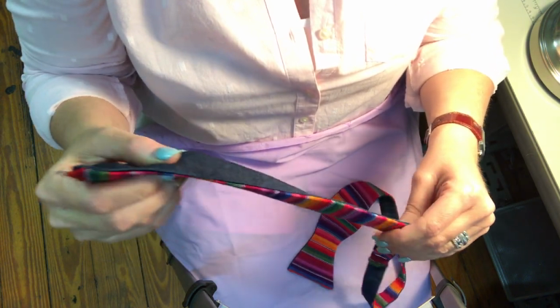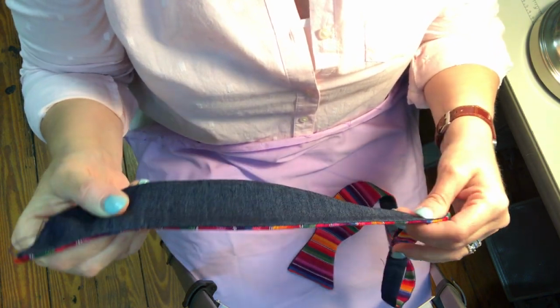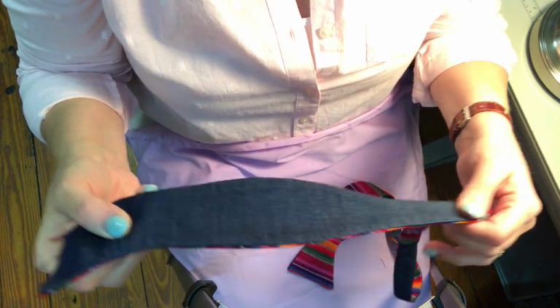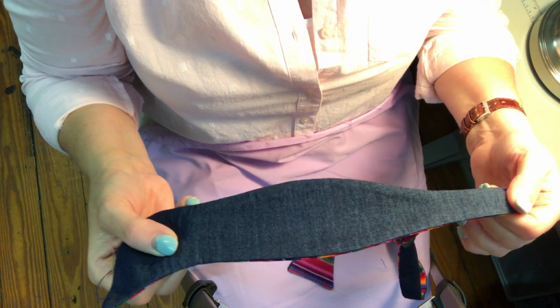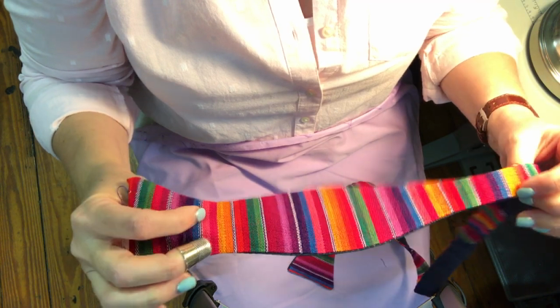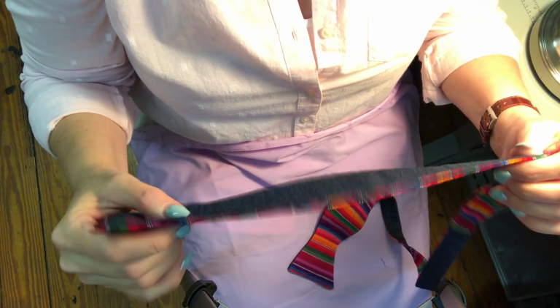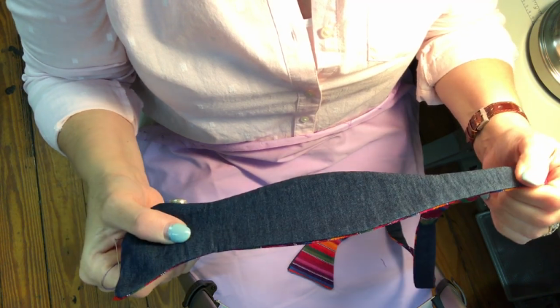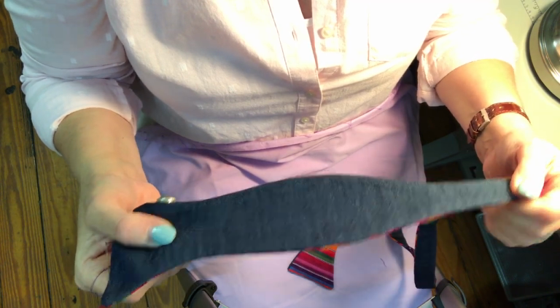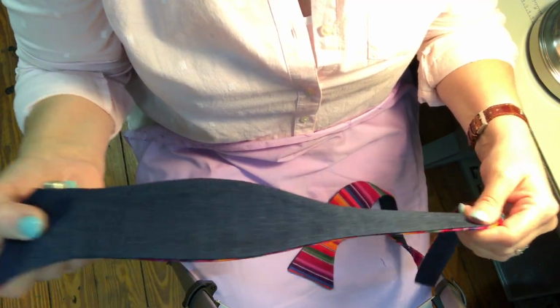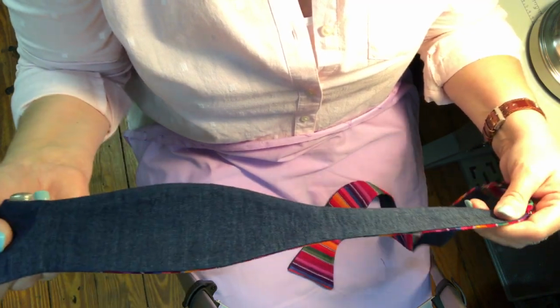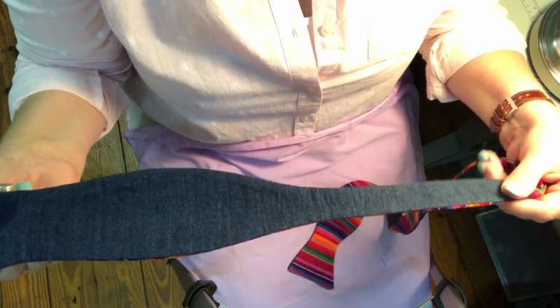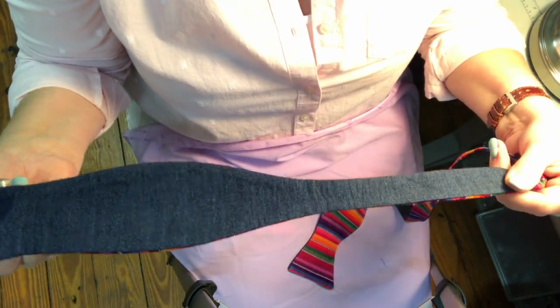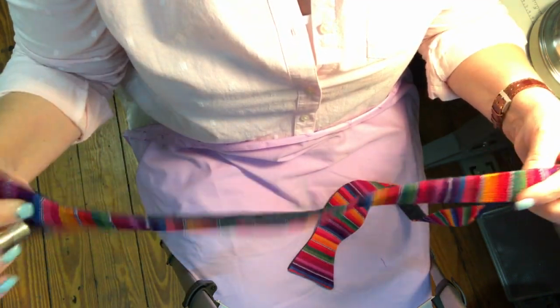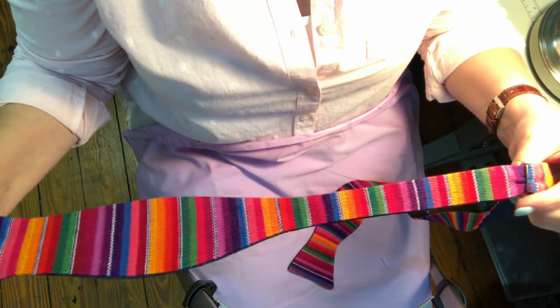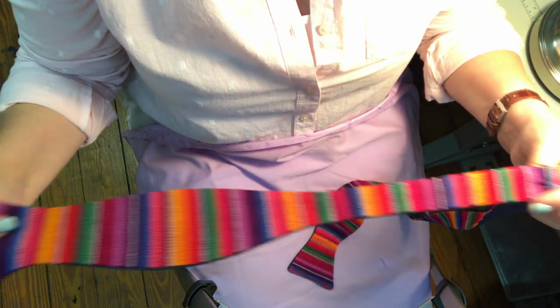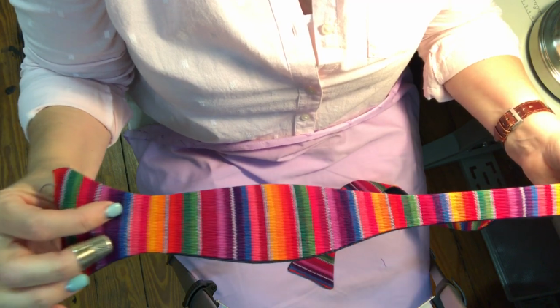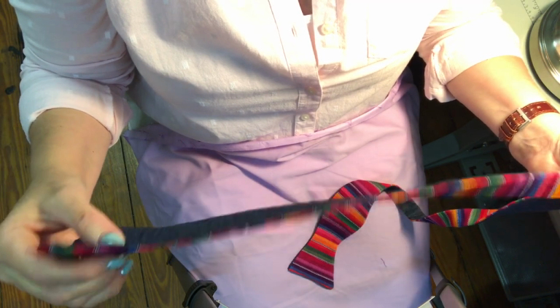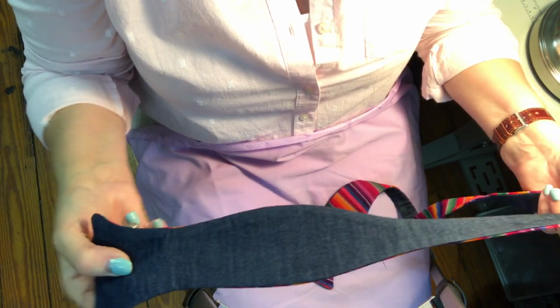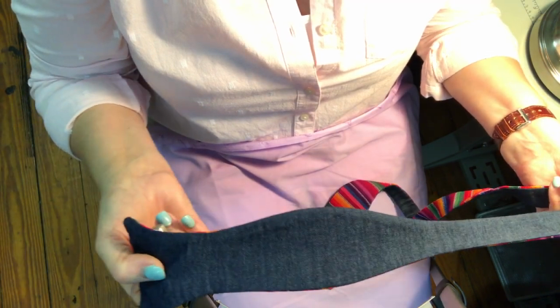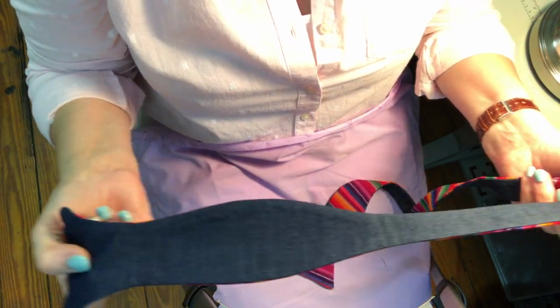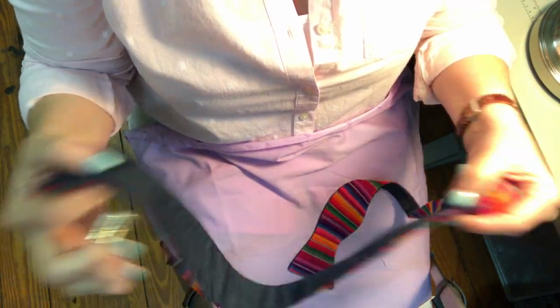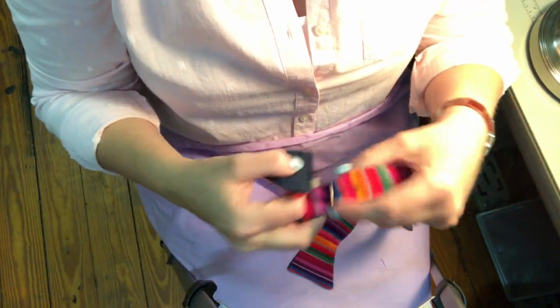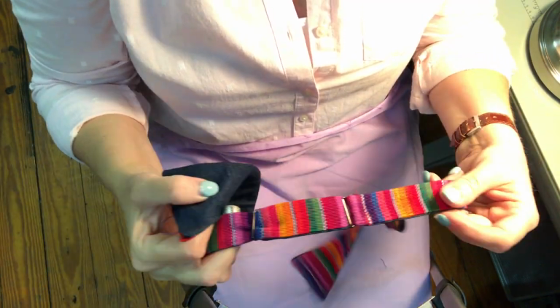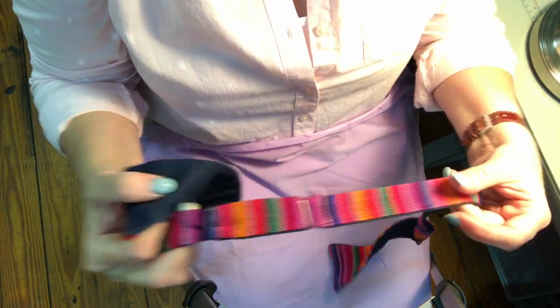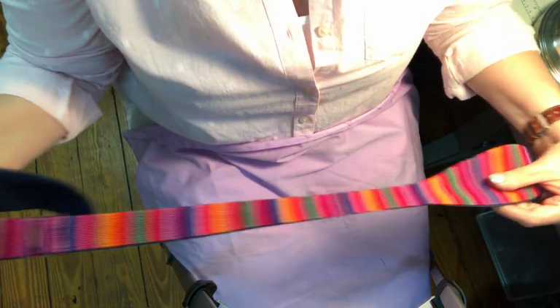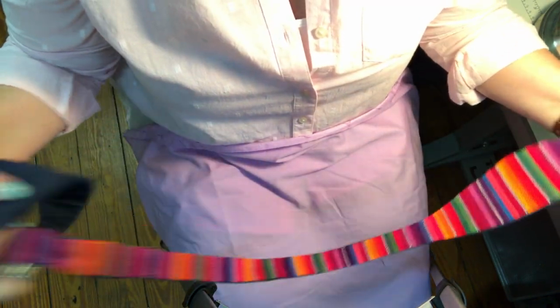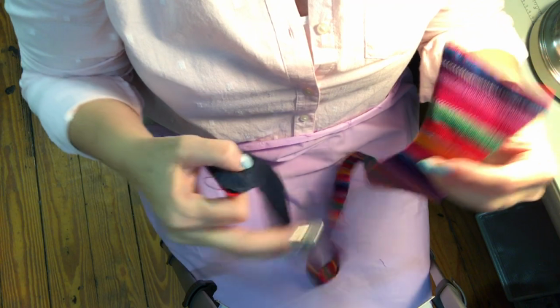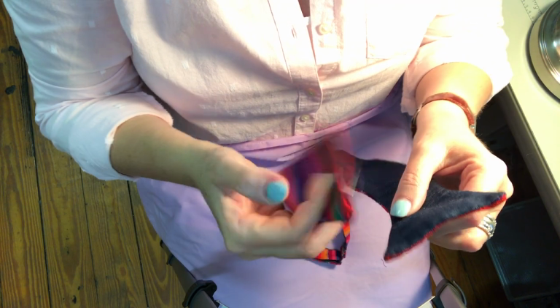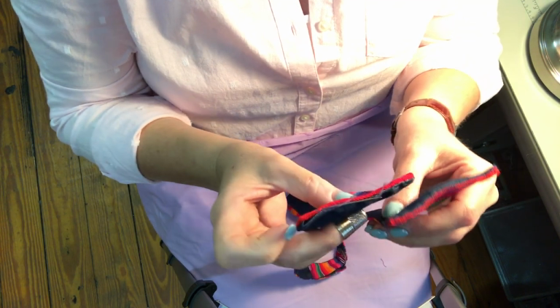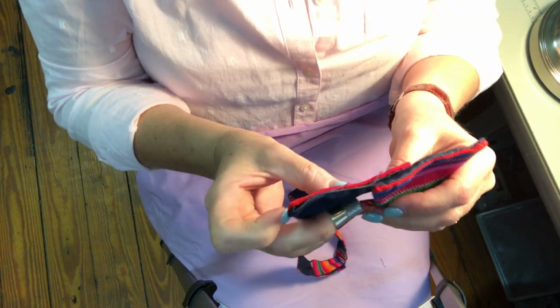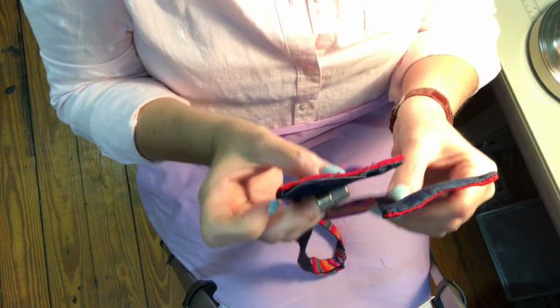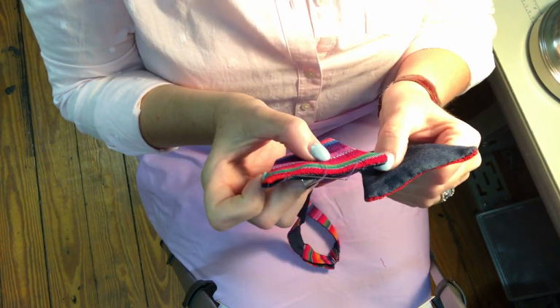Secondly, we cut the pieces. They're really fussy — they have to be perfect. And then we press them all and sew them together on the back, put the hardware on, and then you have two ends left.